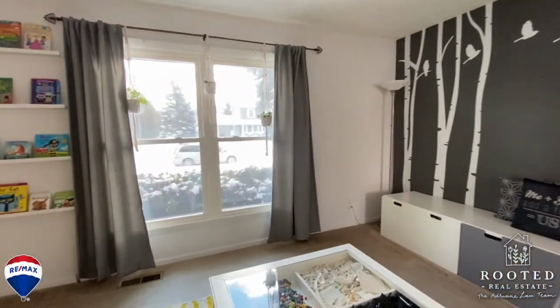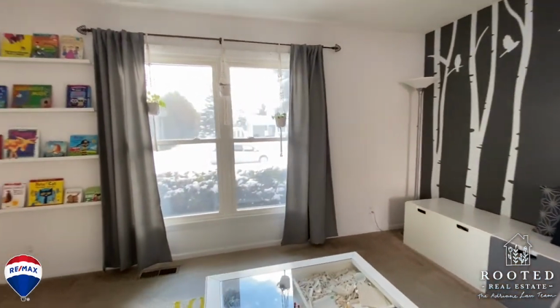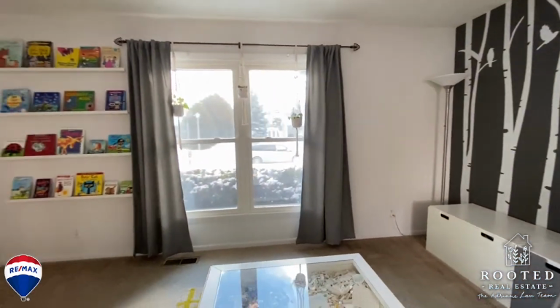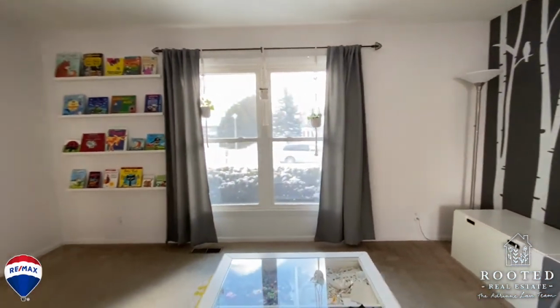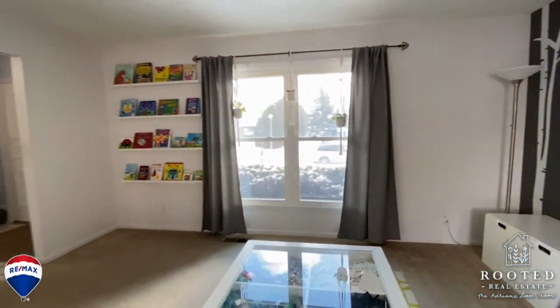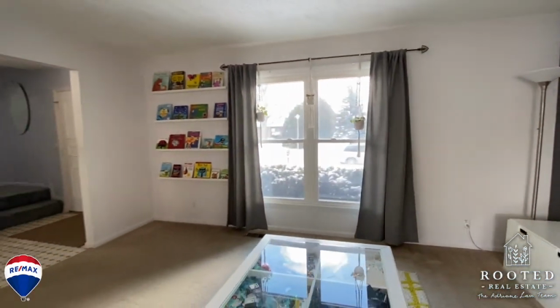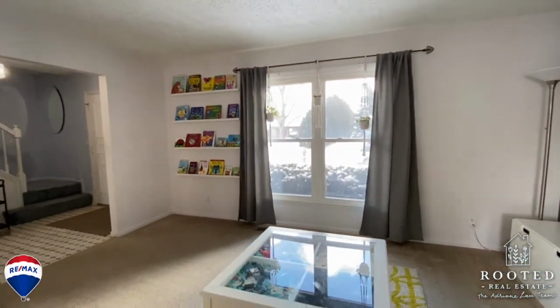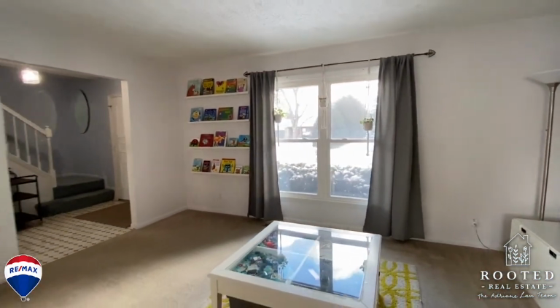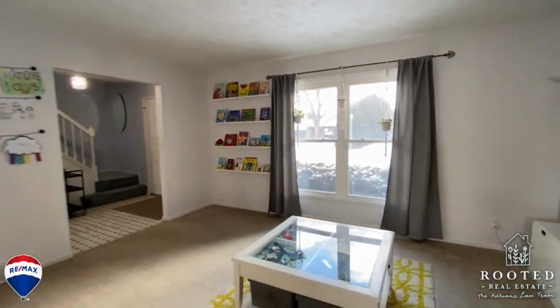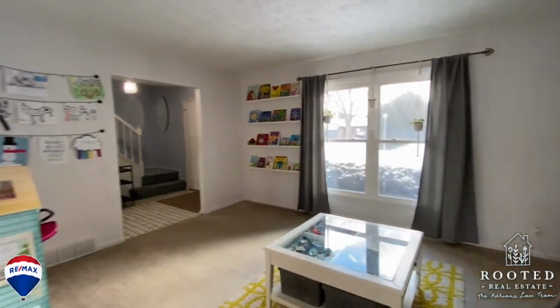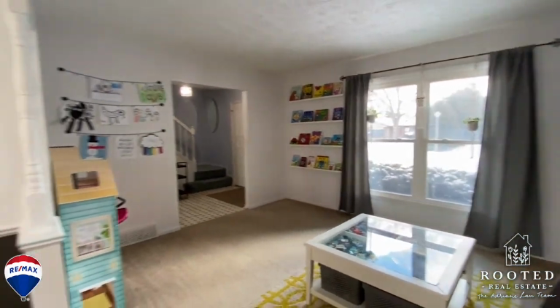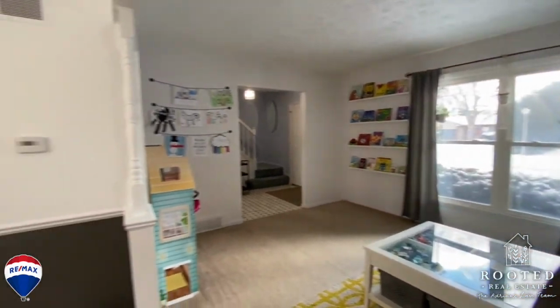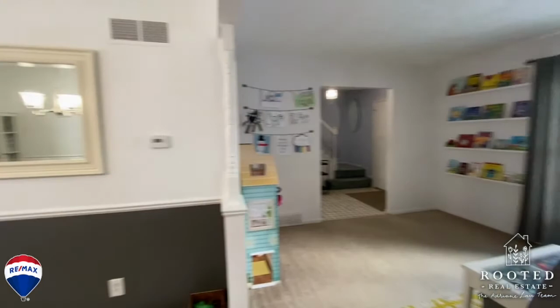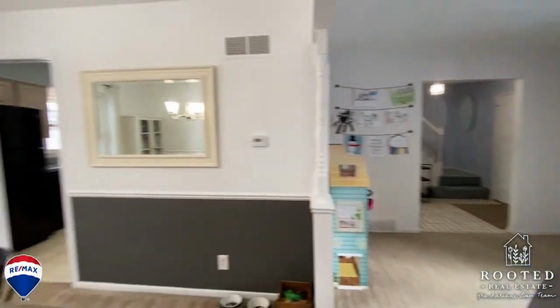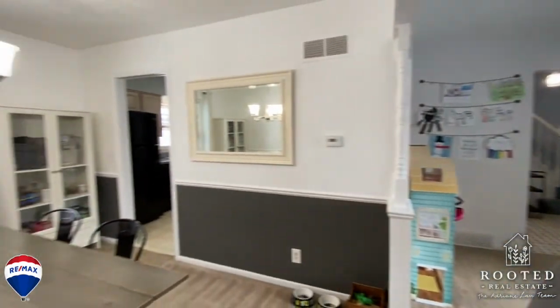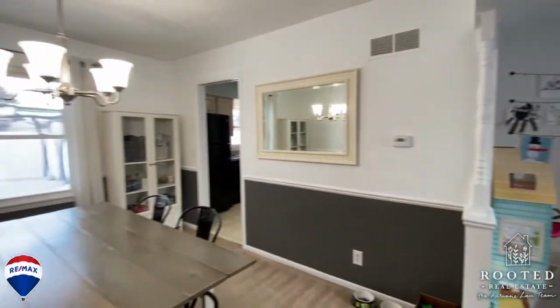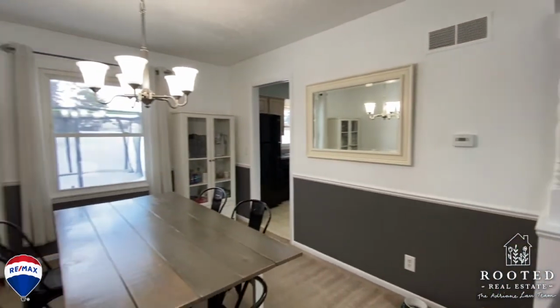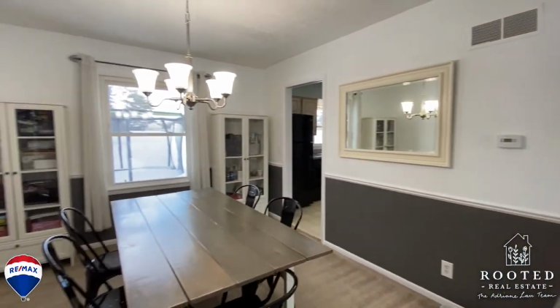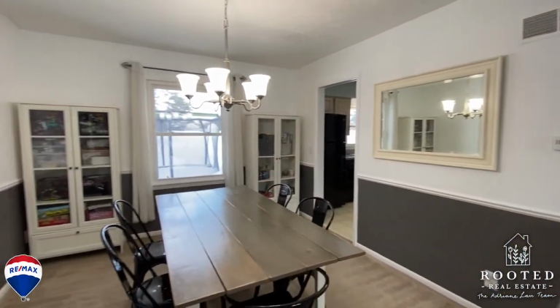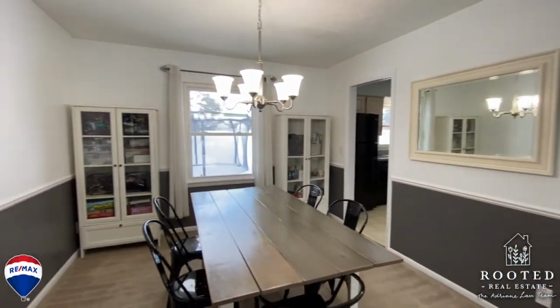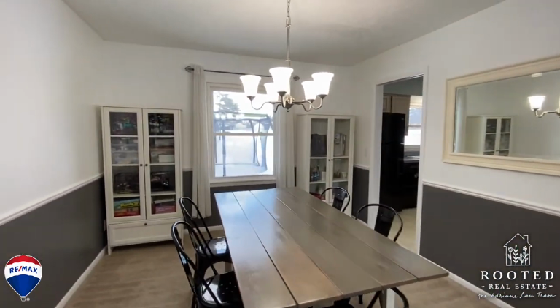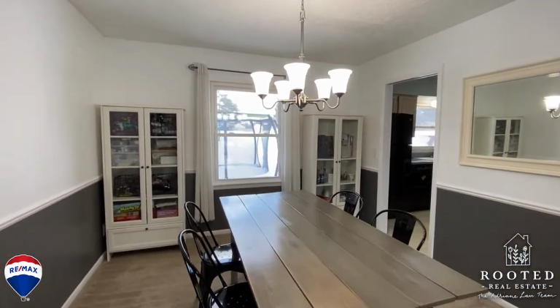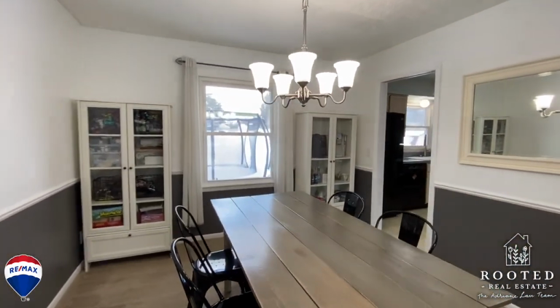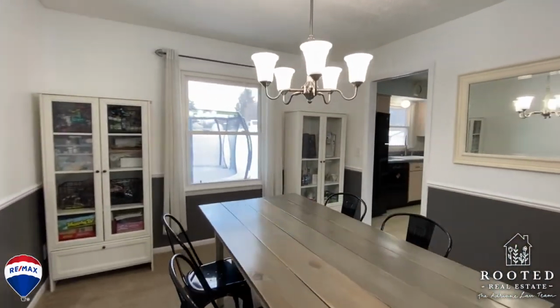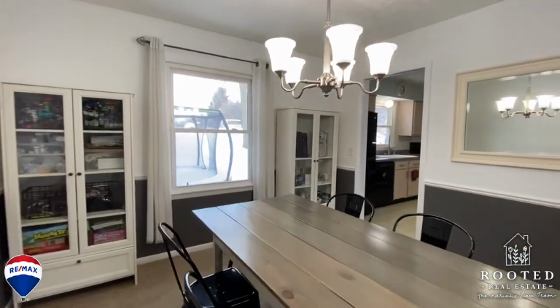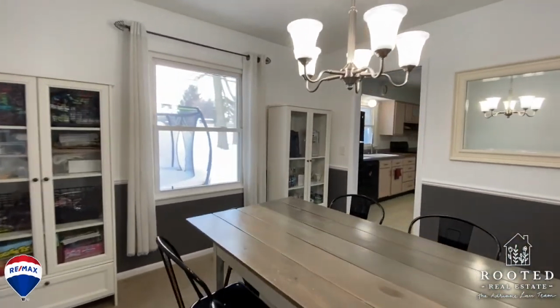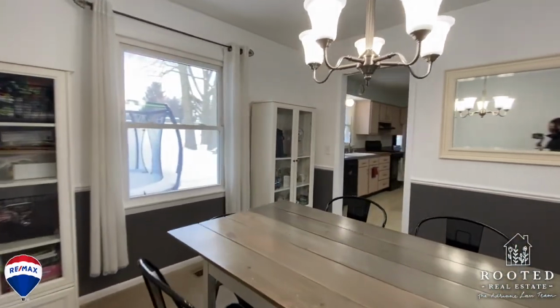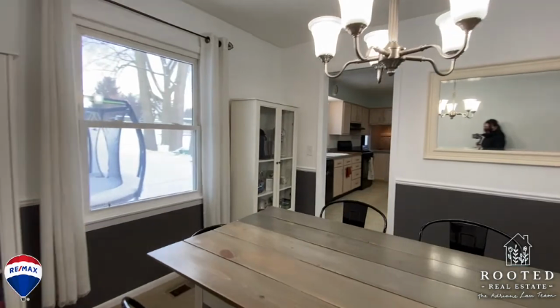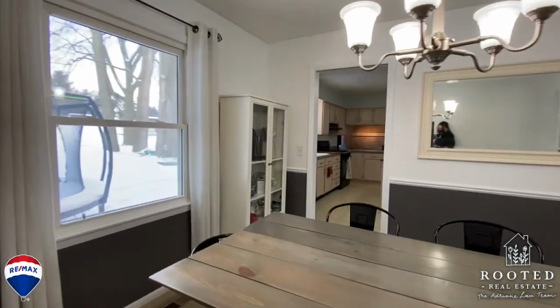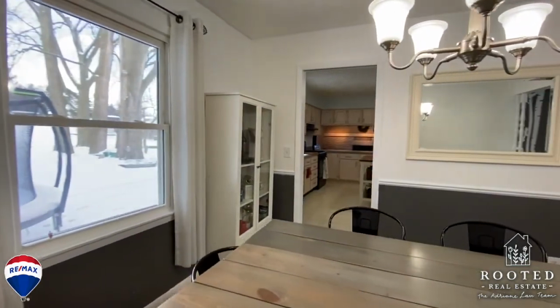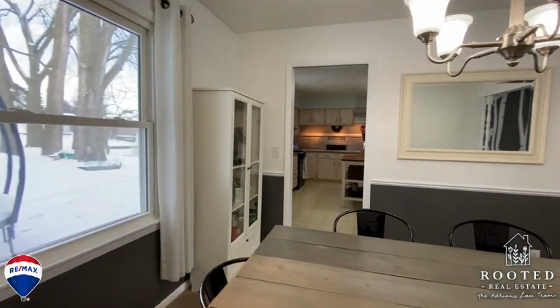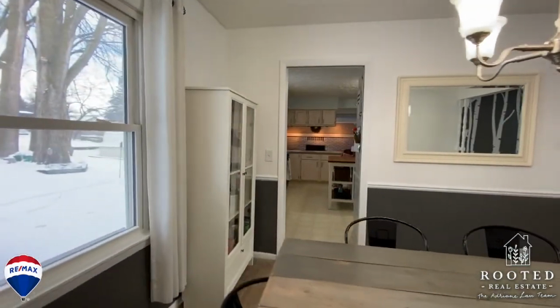The home features a covered front porch and double front doors to a wide foyer area. A front living room has excellent south-facing light, modern paint colors, and overlooks the formal dining room.